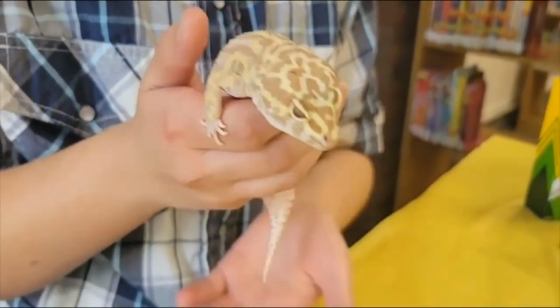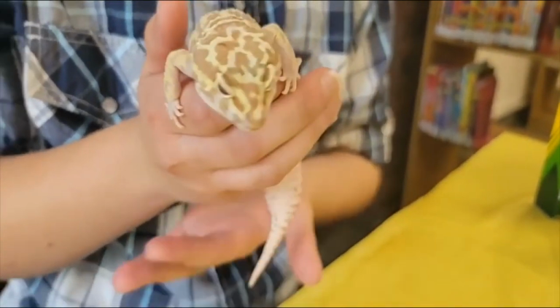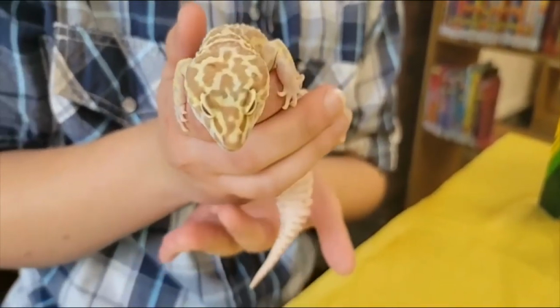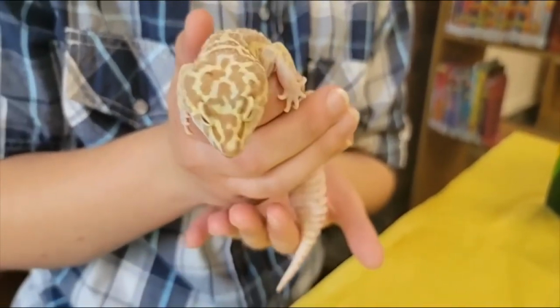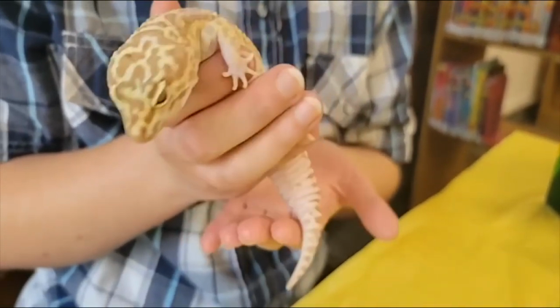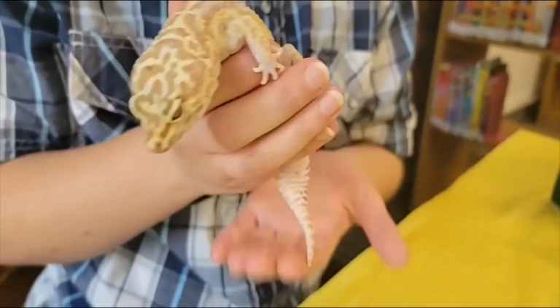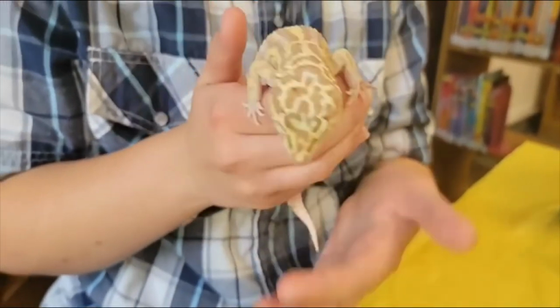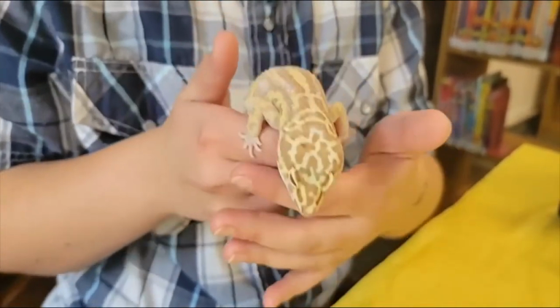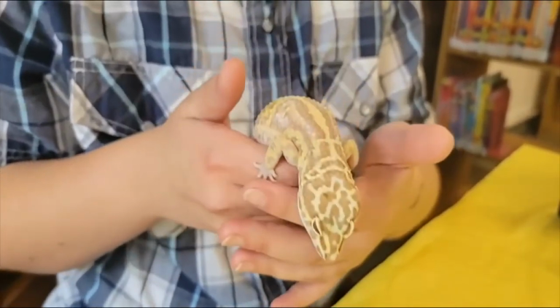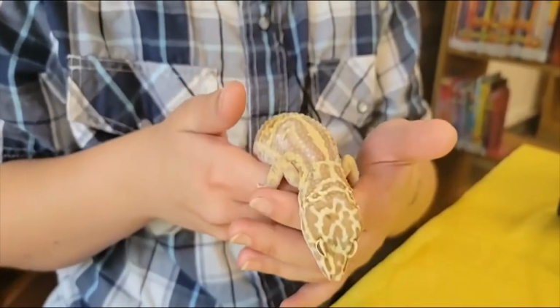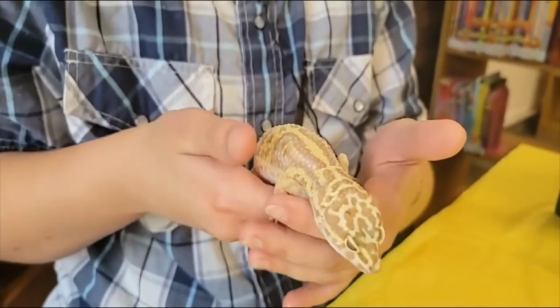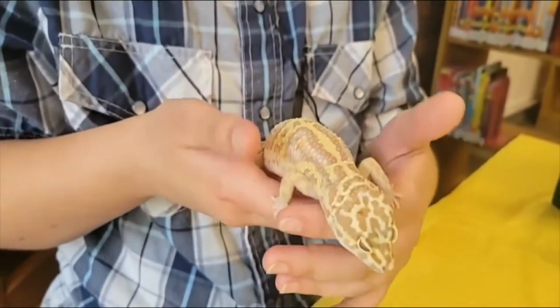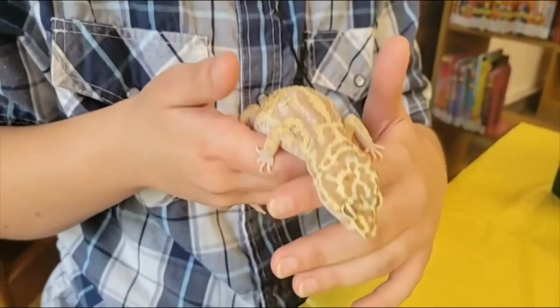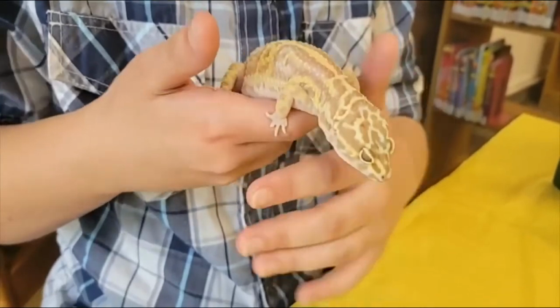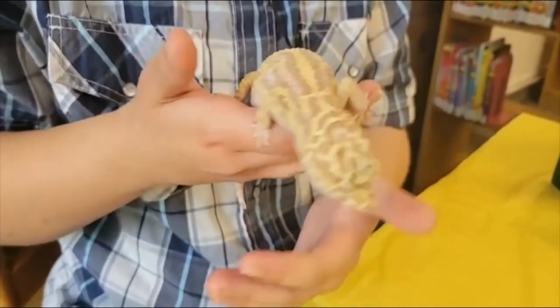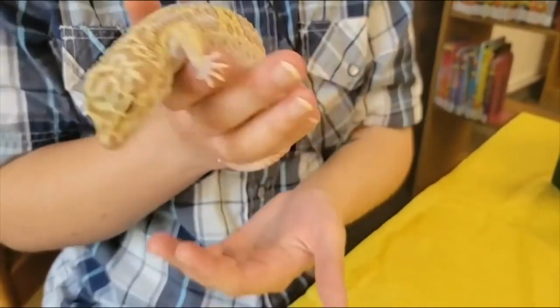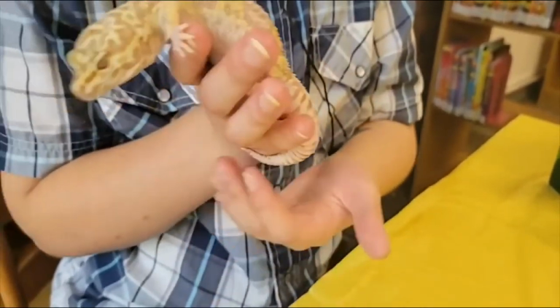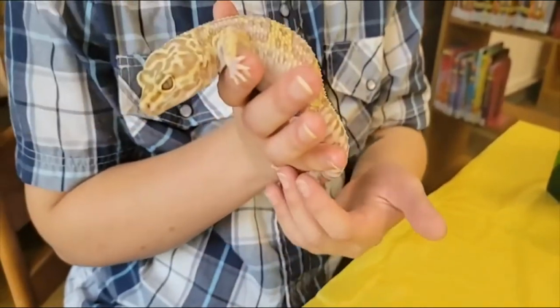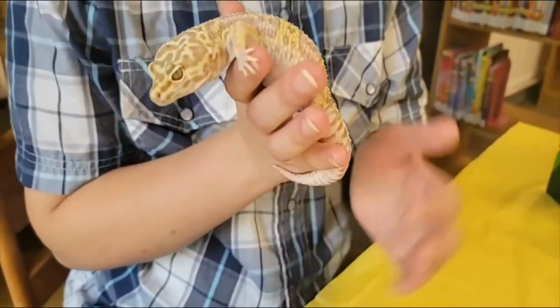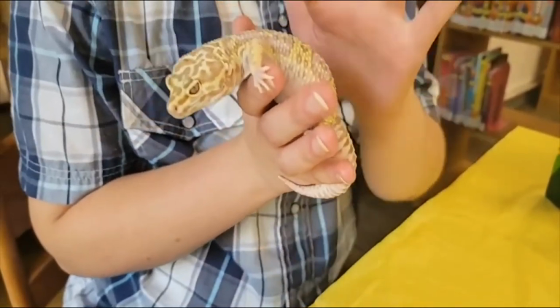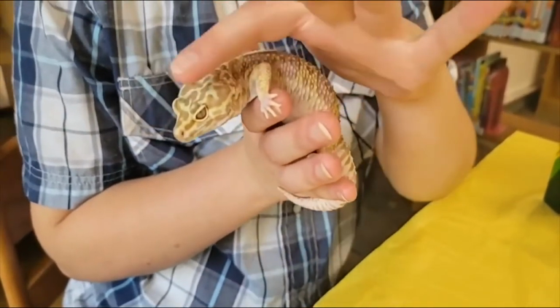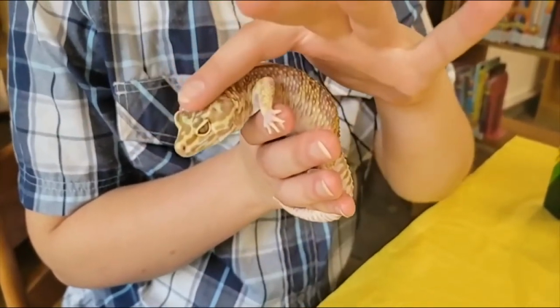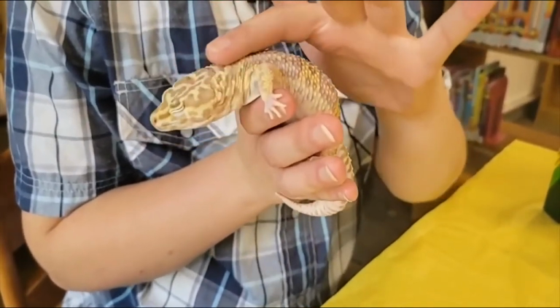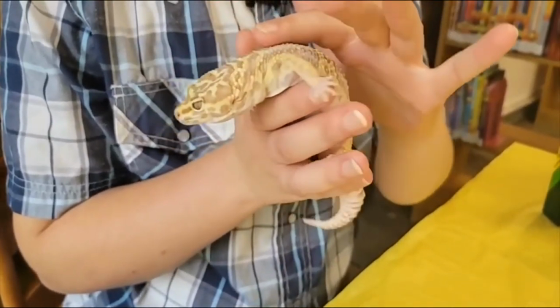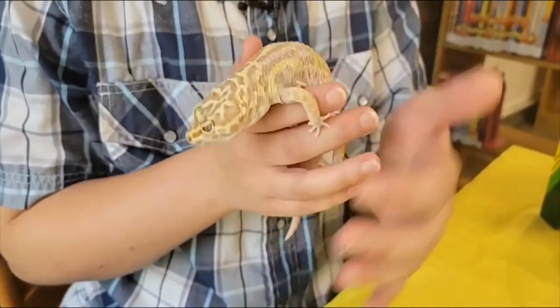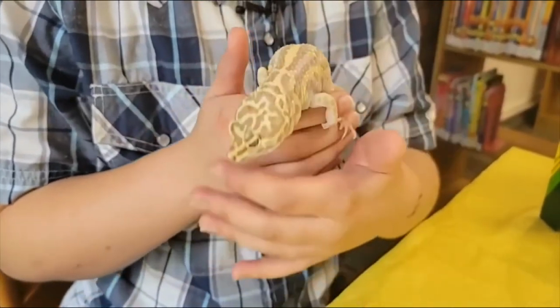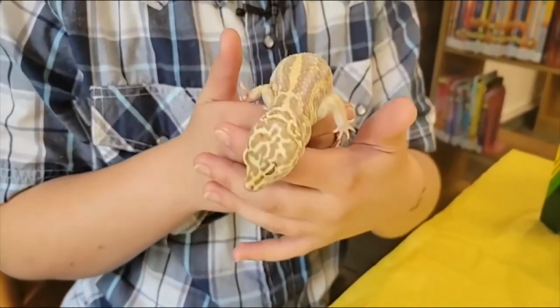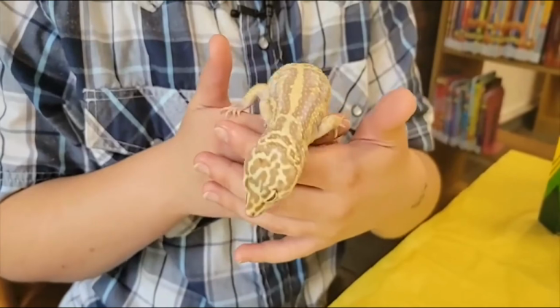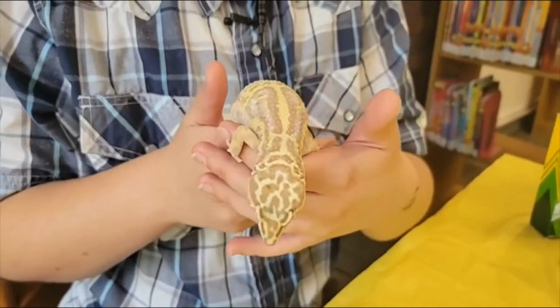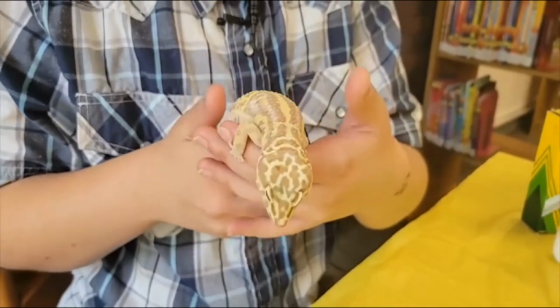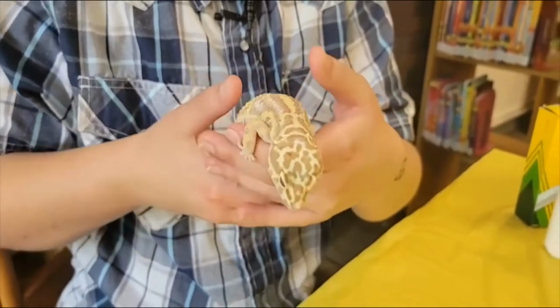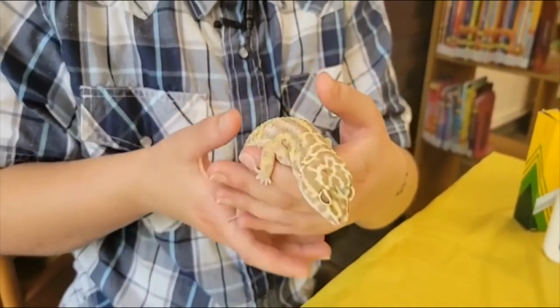She doesn't eat plants, she doesn't eat meat, she only eats bugs. And what's really cool about these geckos is that they are one of the only geckos that do not have sticky feet.